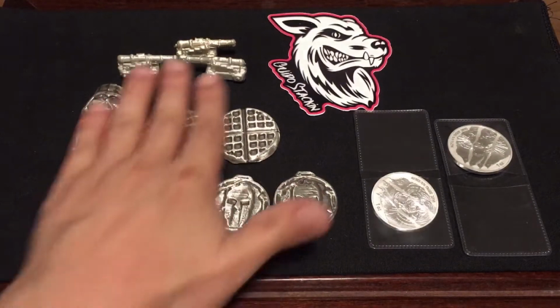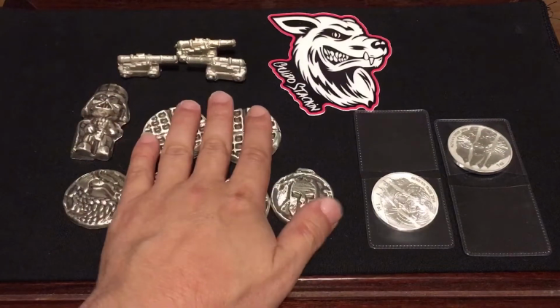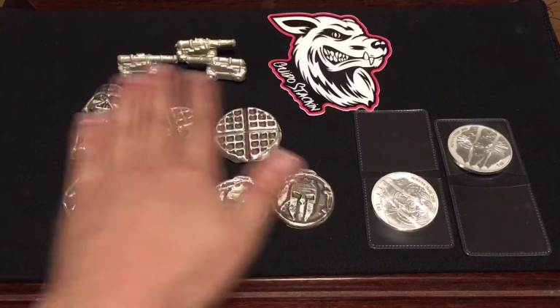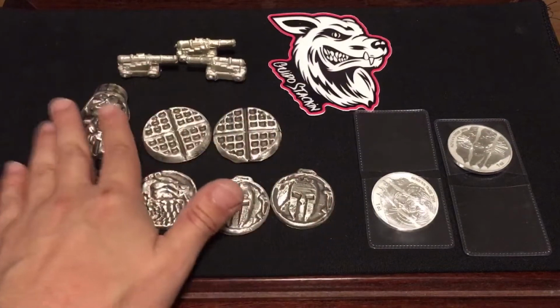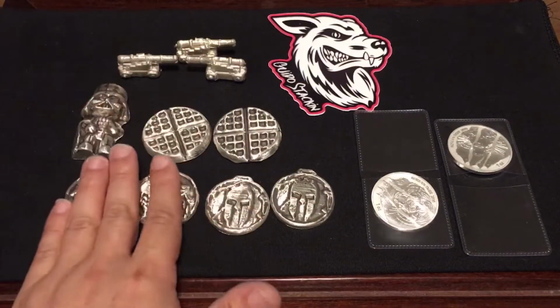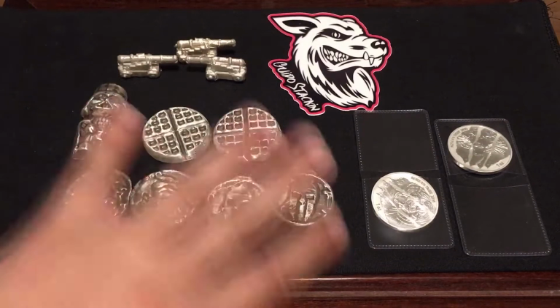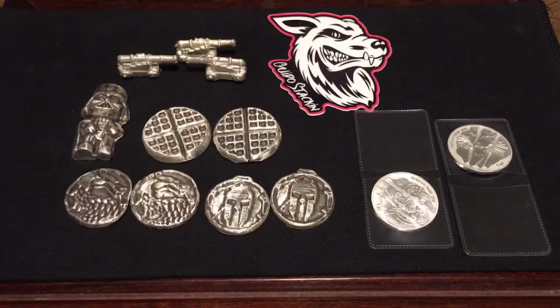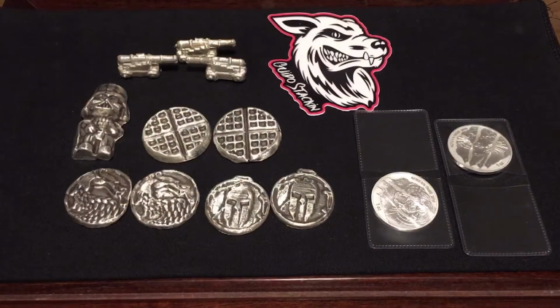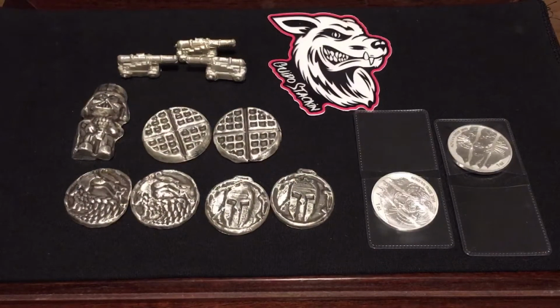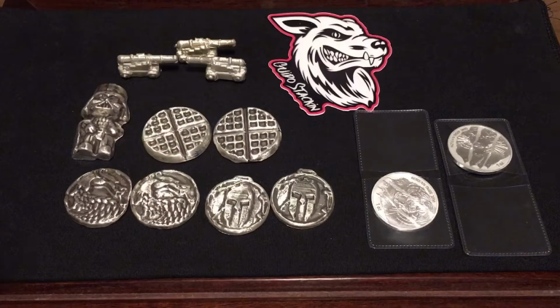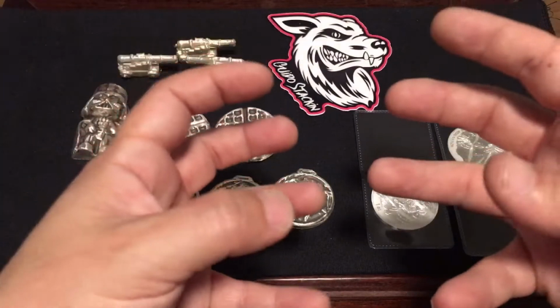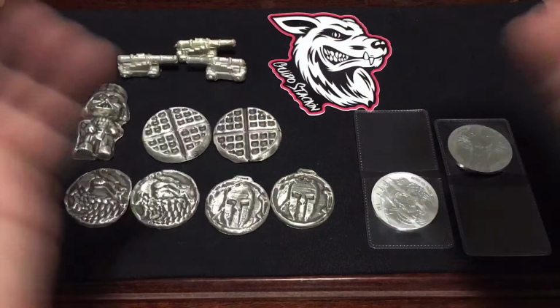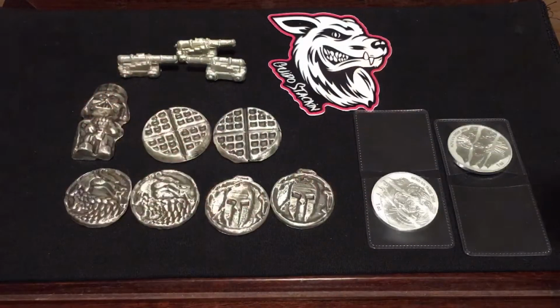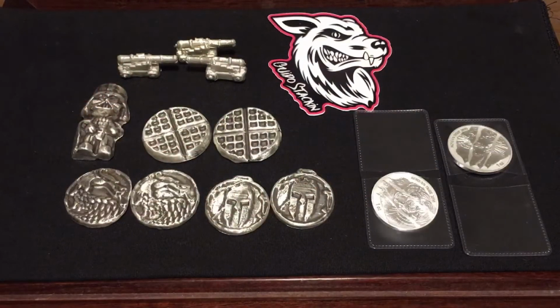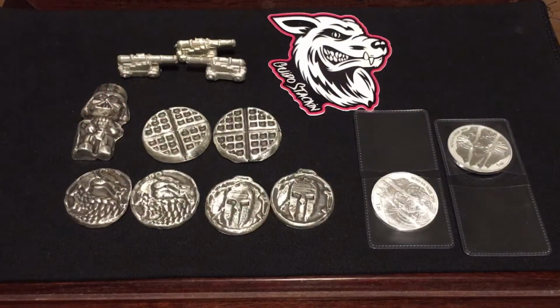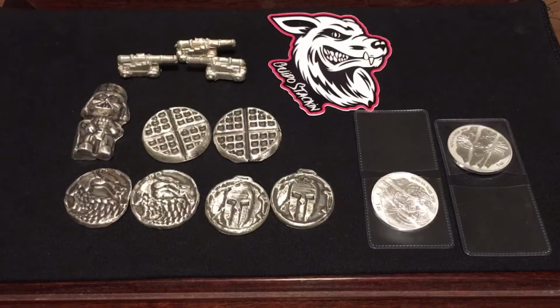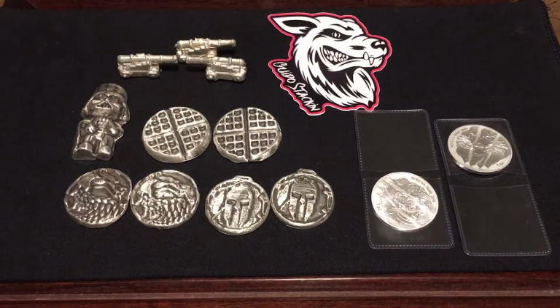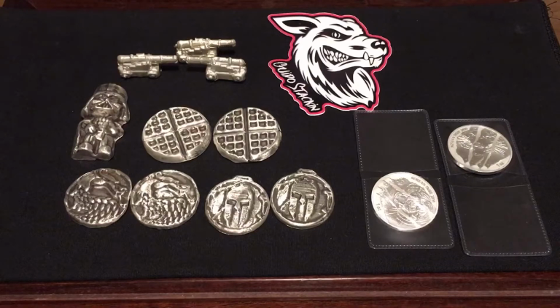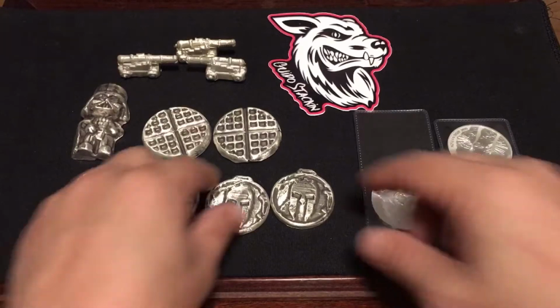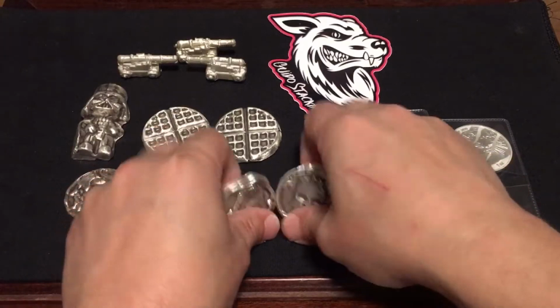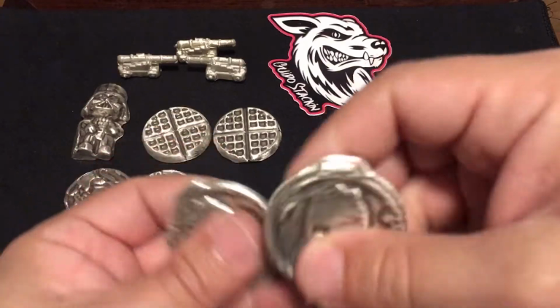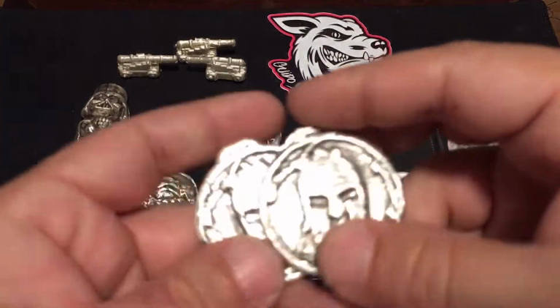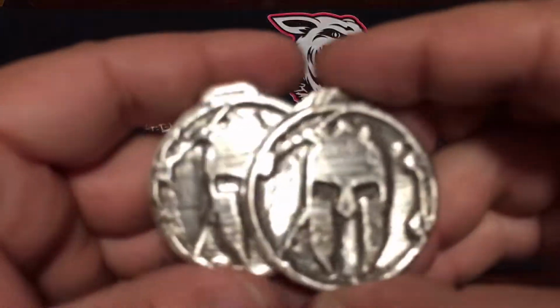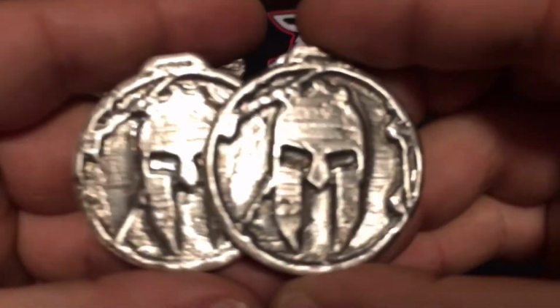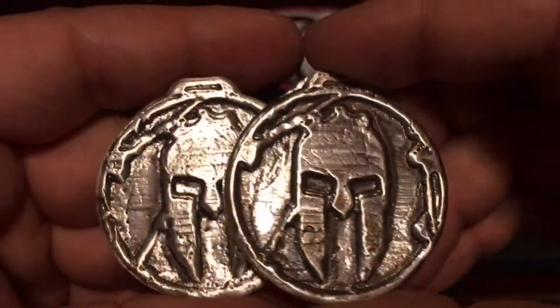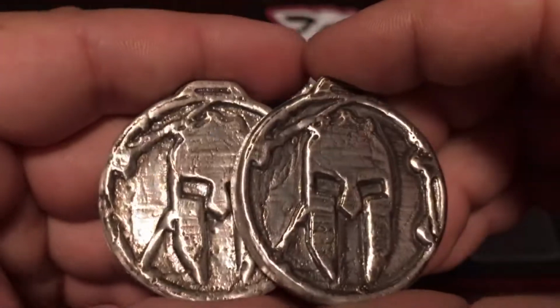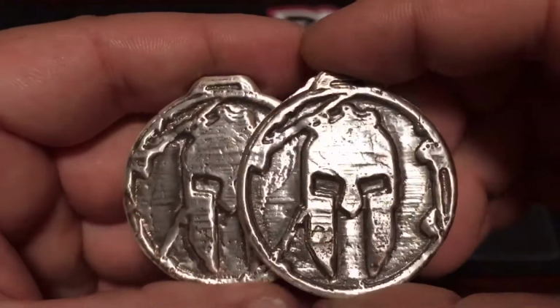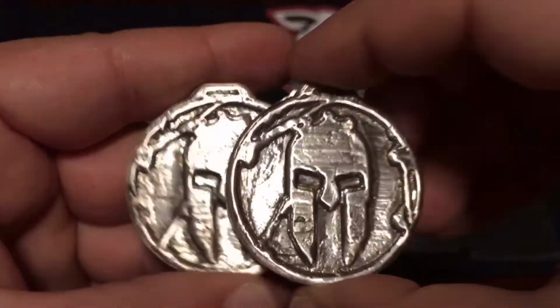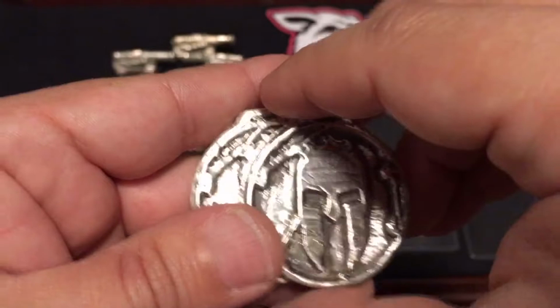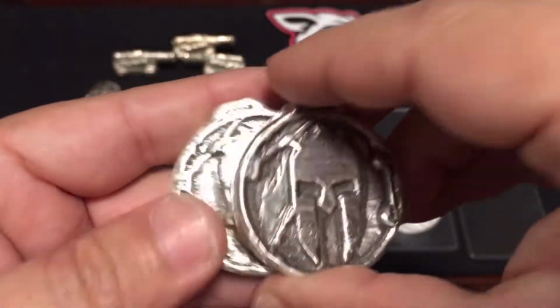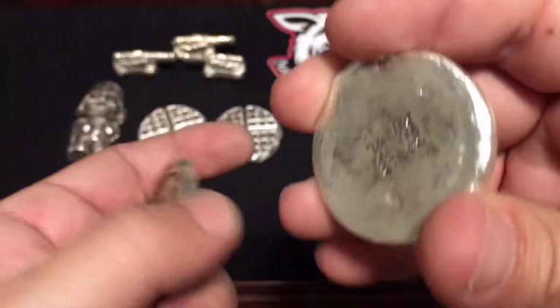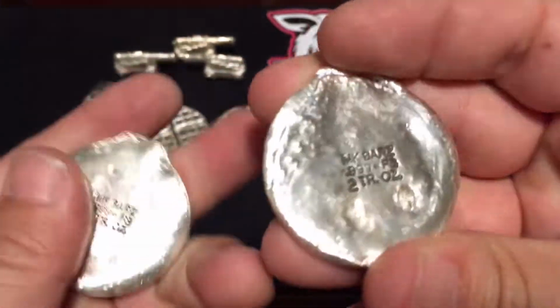I'm actually really excited for everything that's happening — tying in the auction with the website is gonna be really cool. Anyways, these are what I have. I got two two-ounce Spartan rounds from MK.